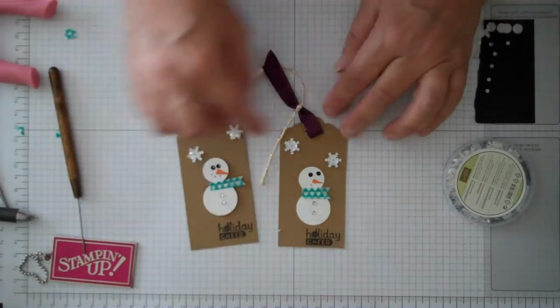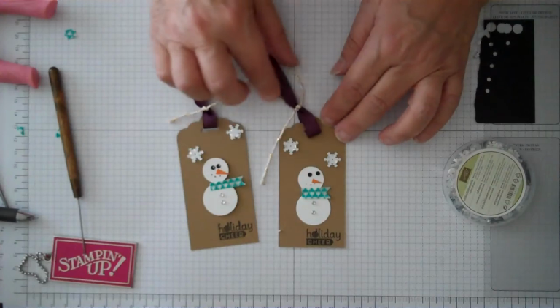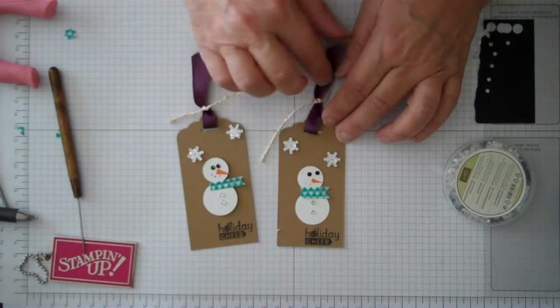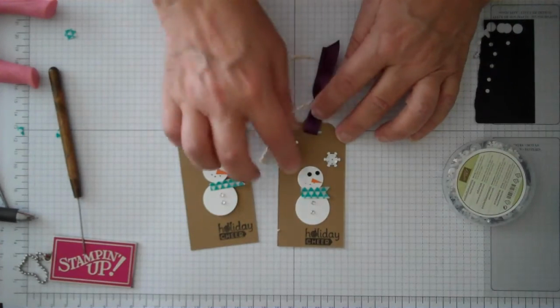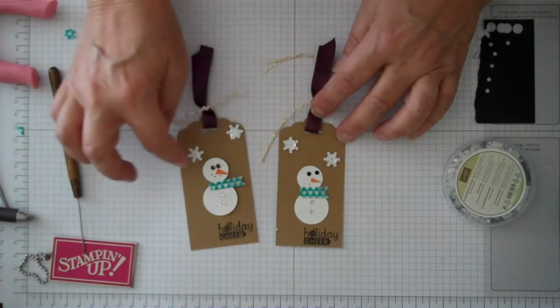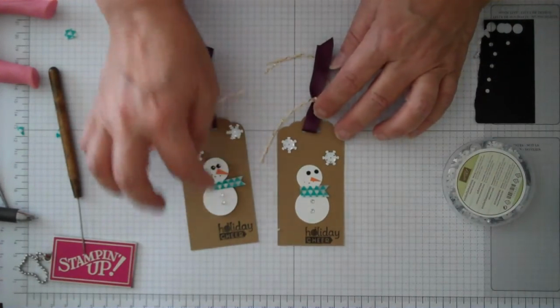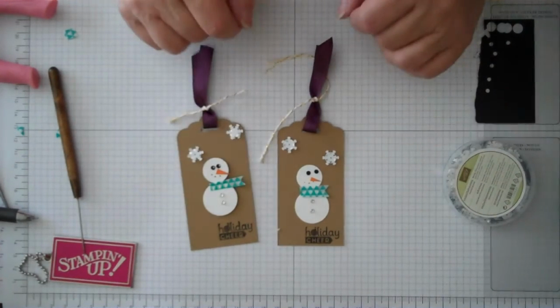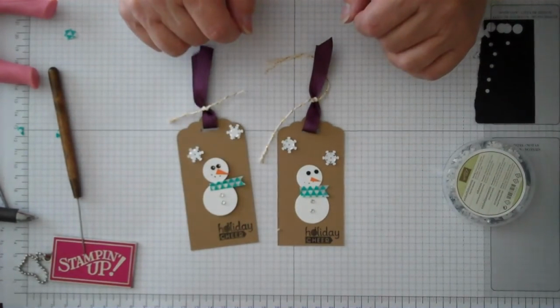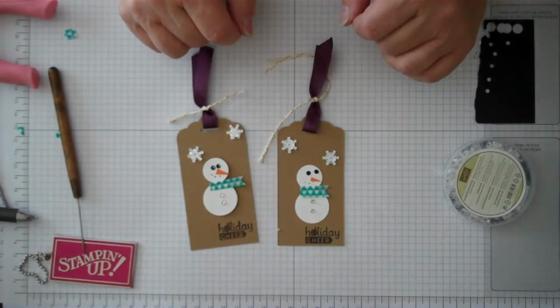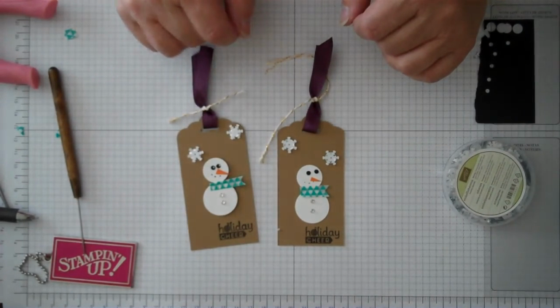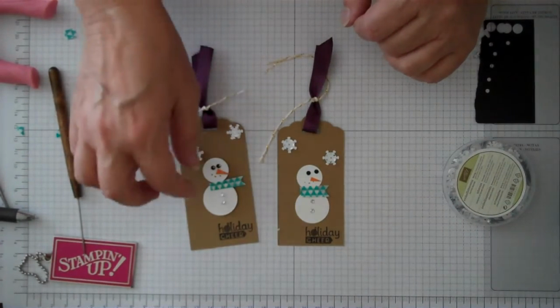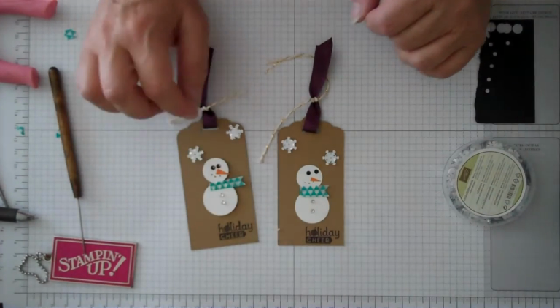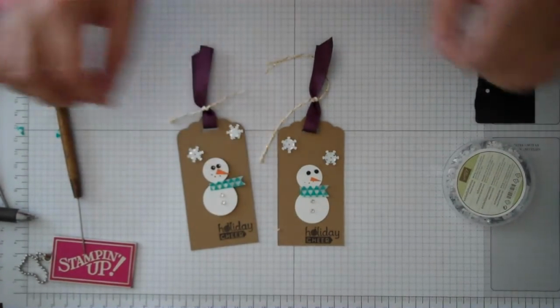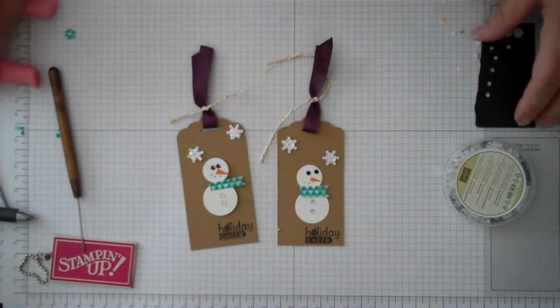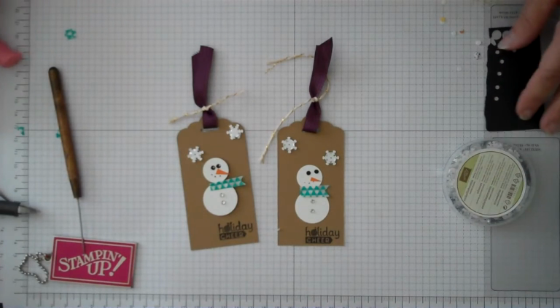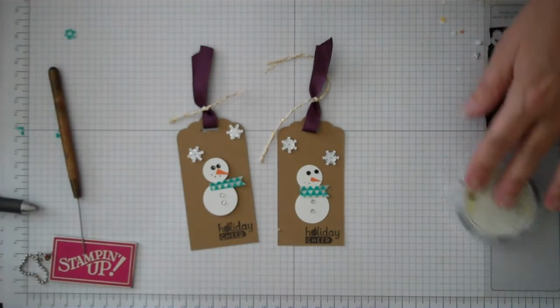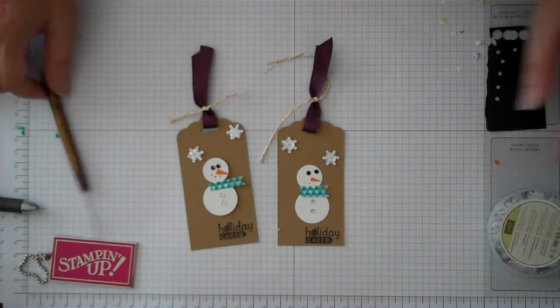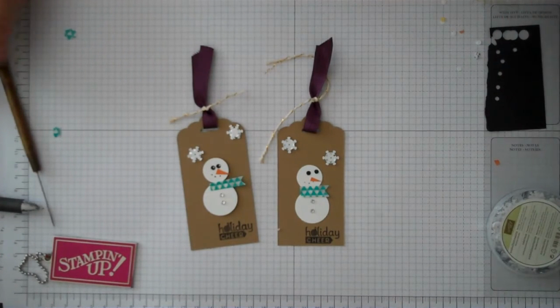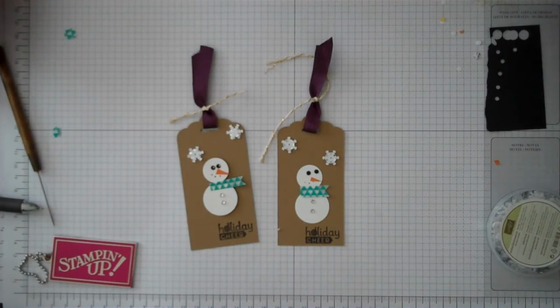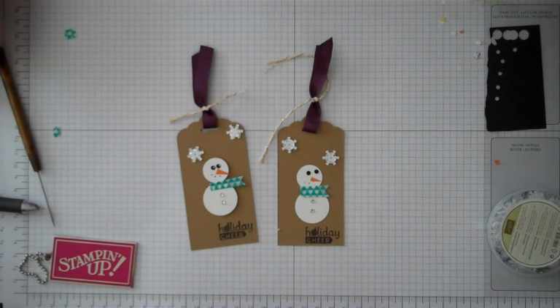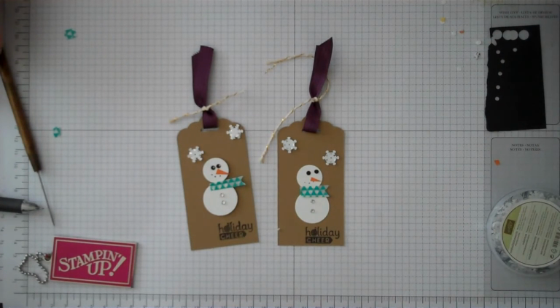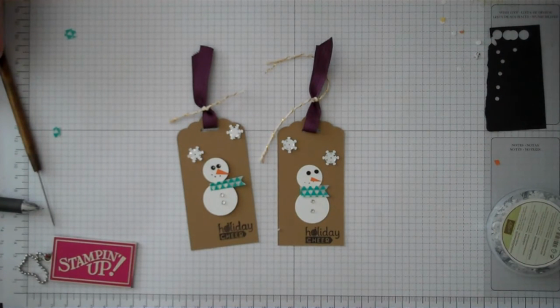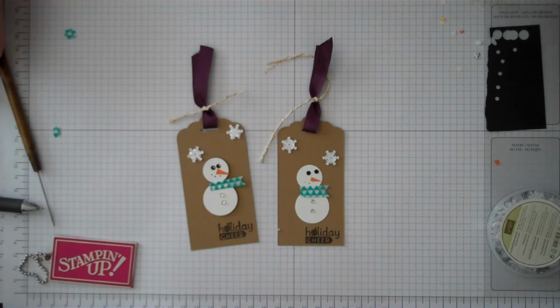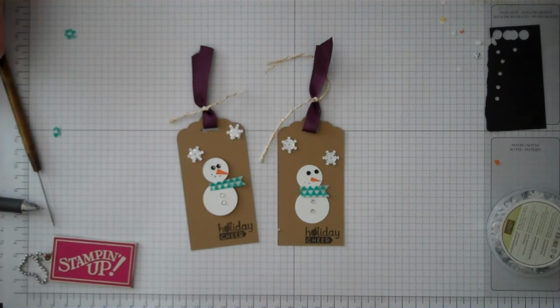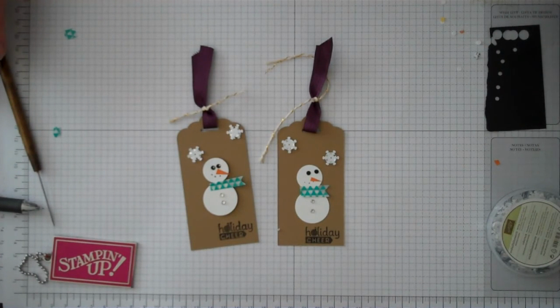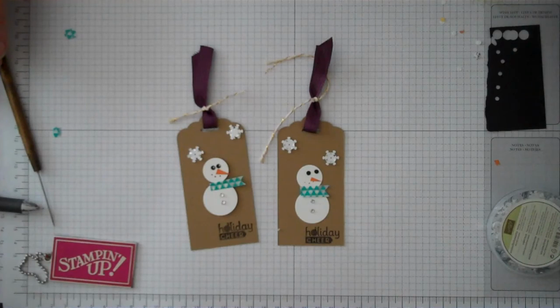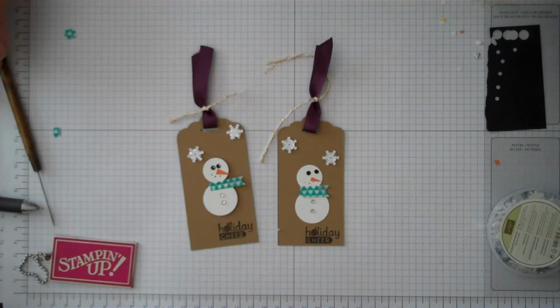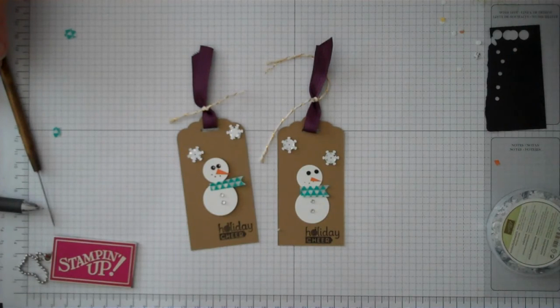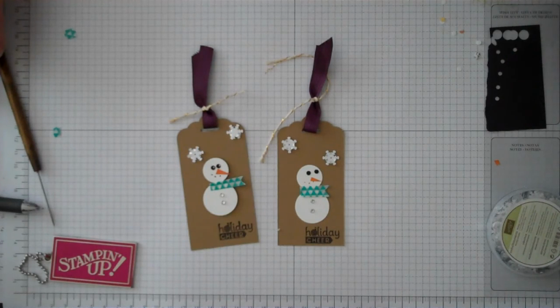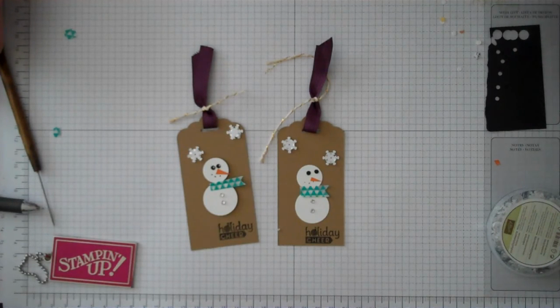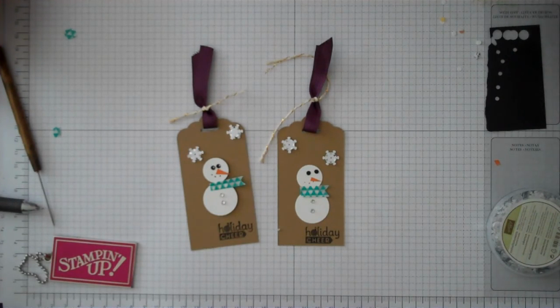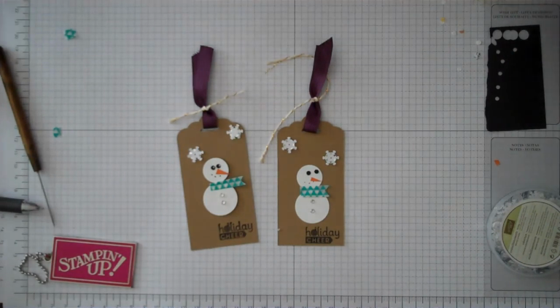To actually put down the snowman, I just used dimensionals to place him down on the paper. And that's all there is — it's very simple, really fast and fun. Hope you enjoyed that today. Have a great day and thank you so much for watching. Bye-bye!